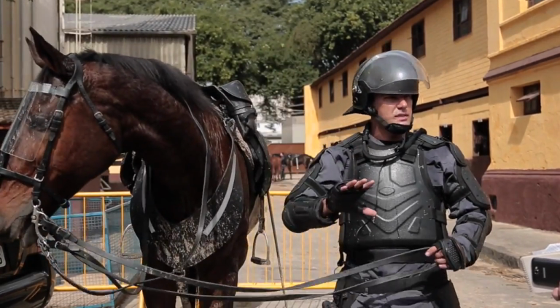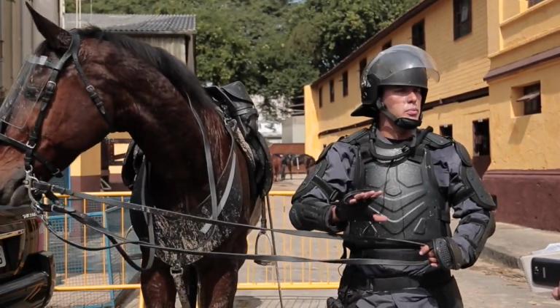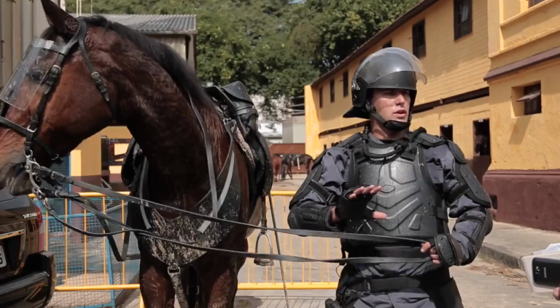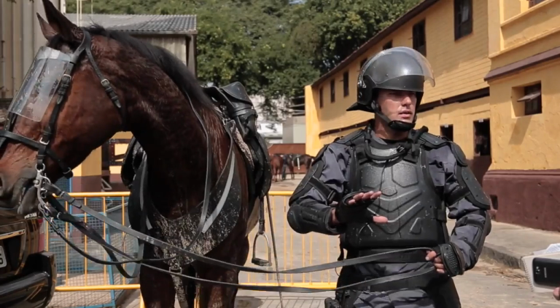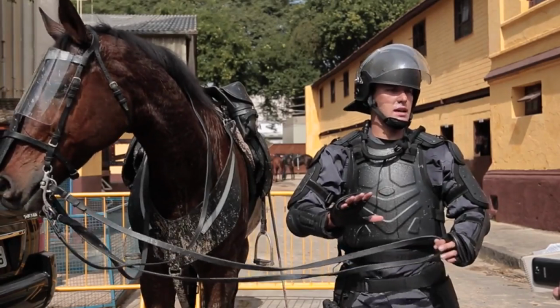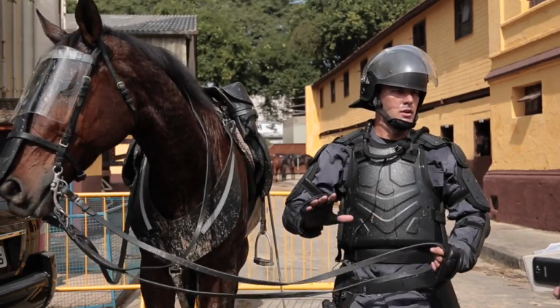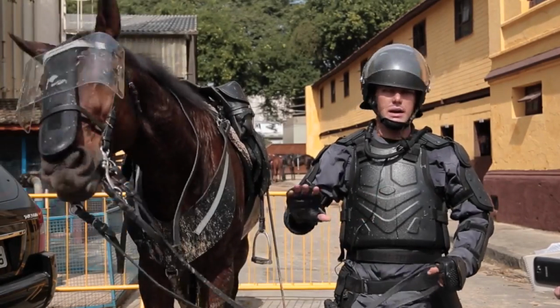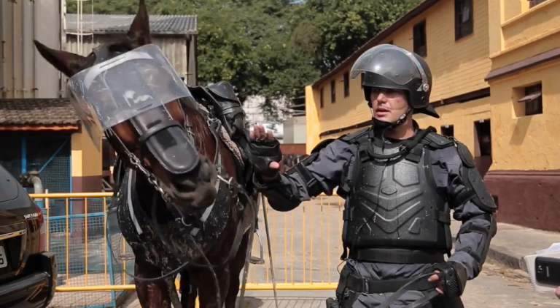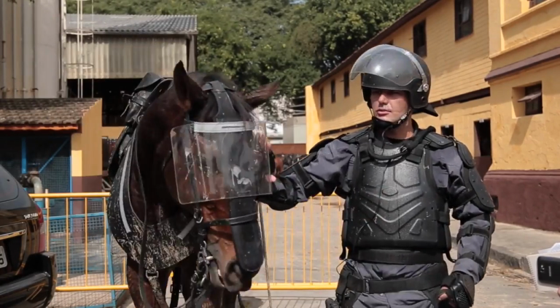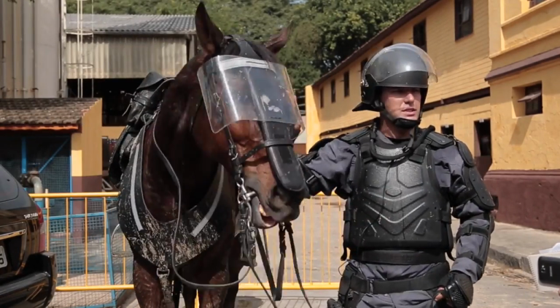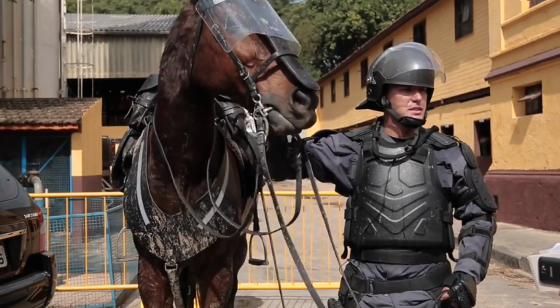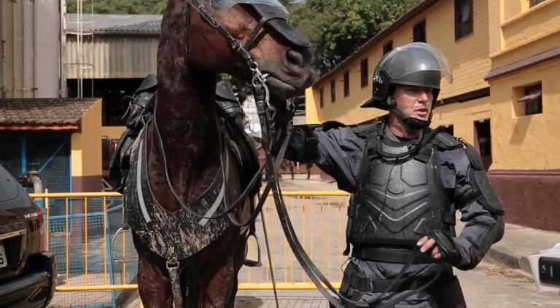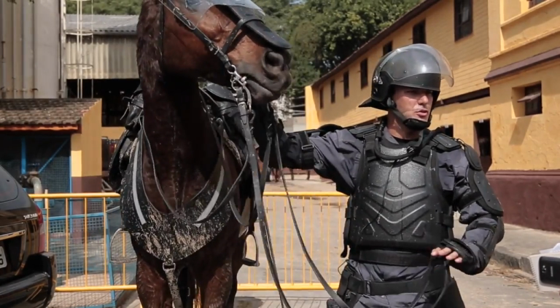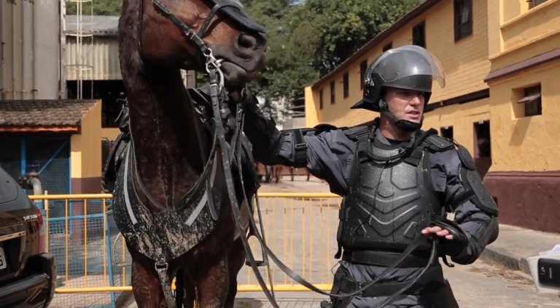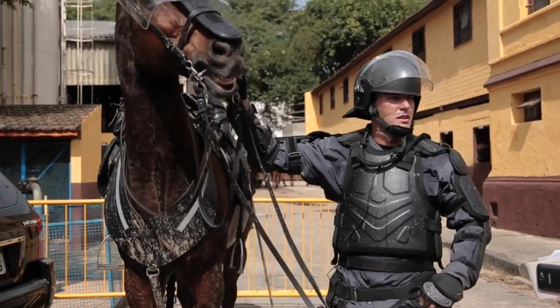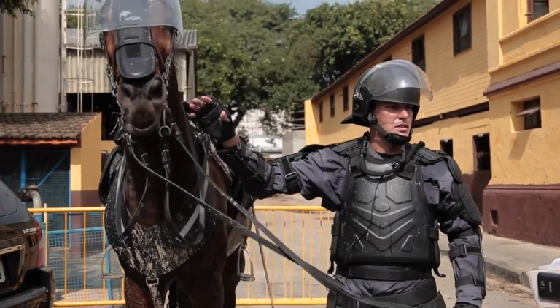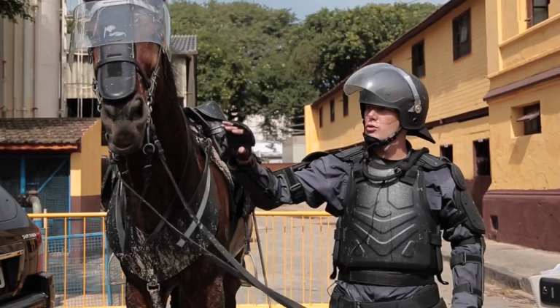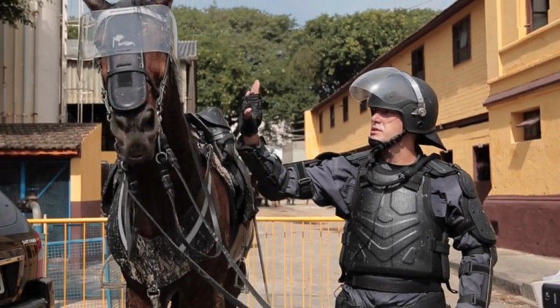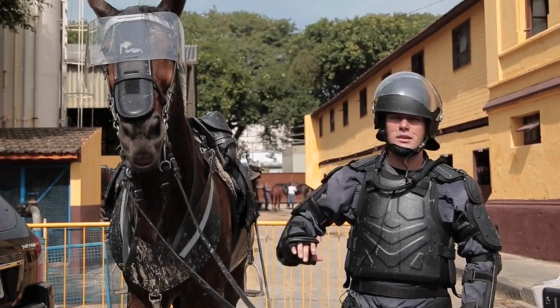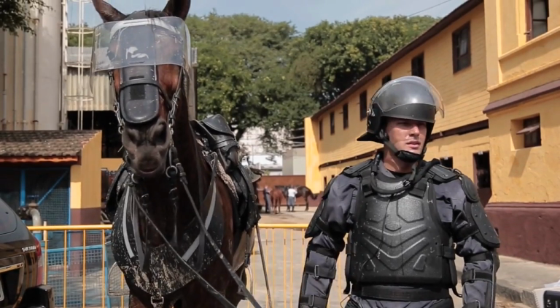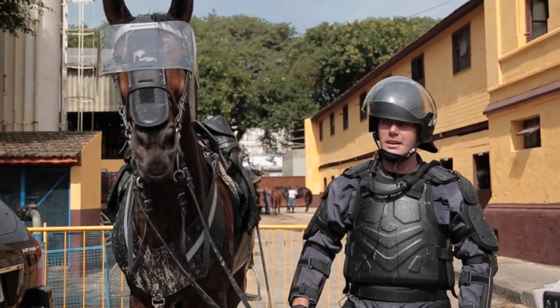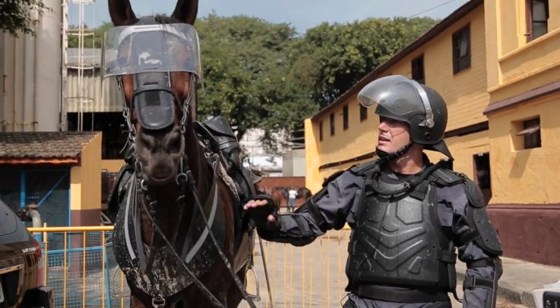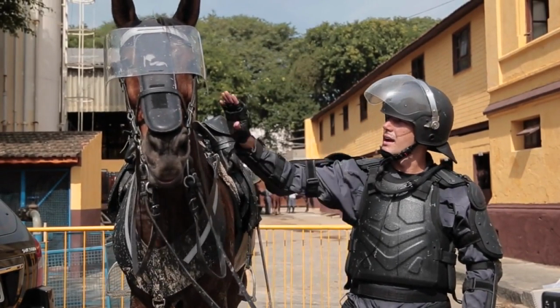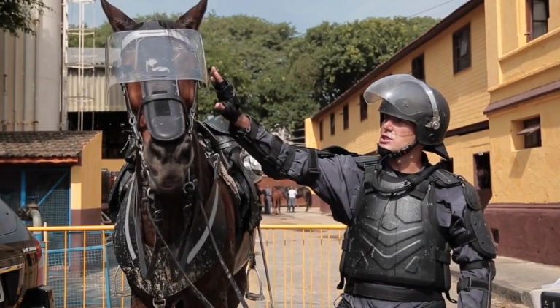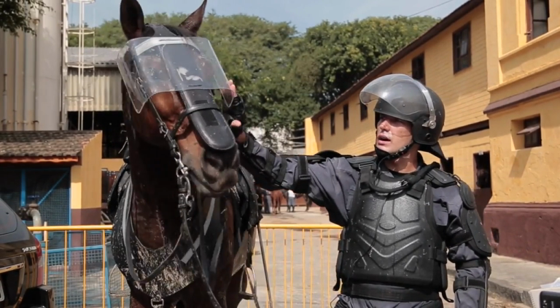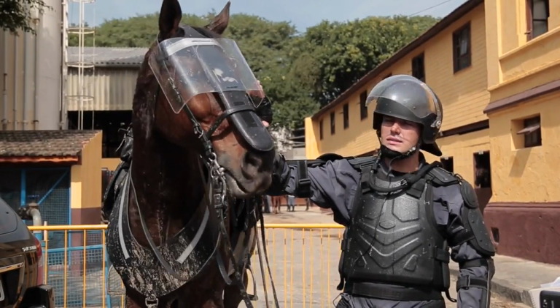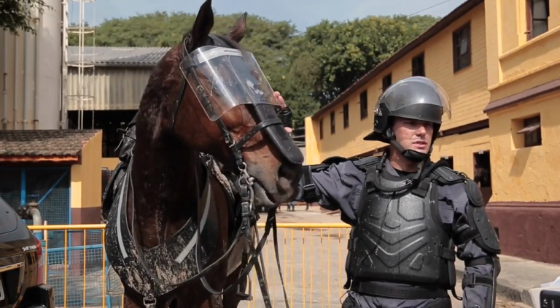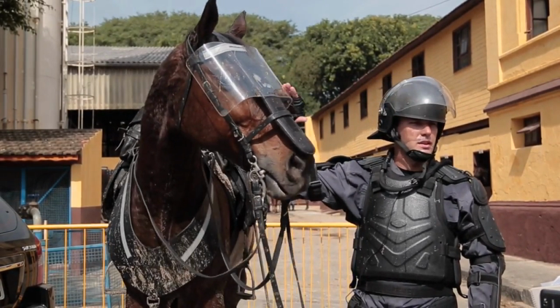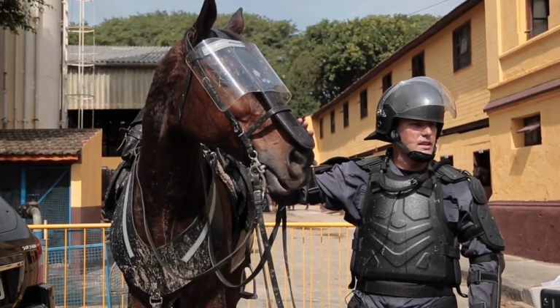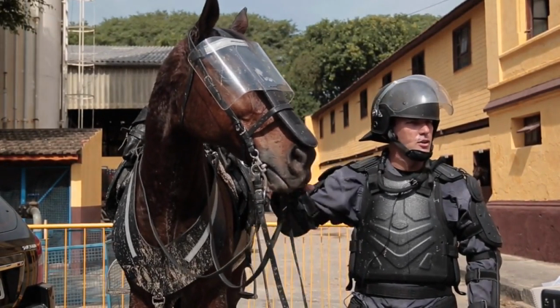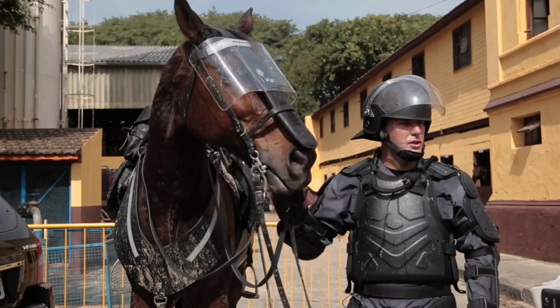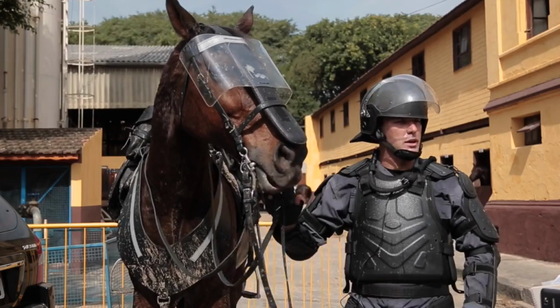eles estranharam um pouco, recuaram, avançaram. Mas é uma questão também de treinamento. Na segunda vez, já estava tranquilo. Hoje mesmo, ele nem reage tanto a essa proteção acrílica. Então, já está totalmente acostumado.